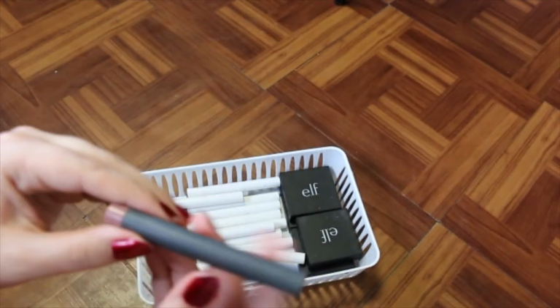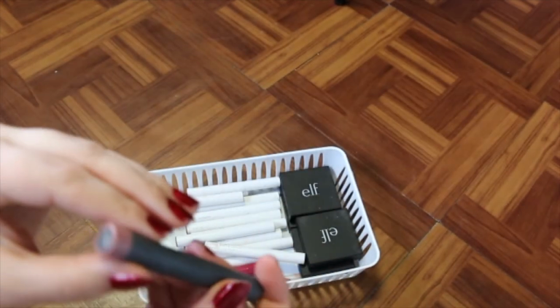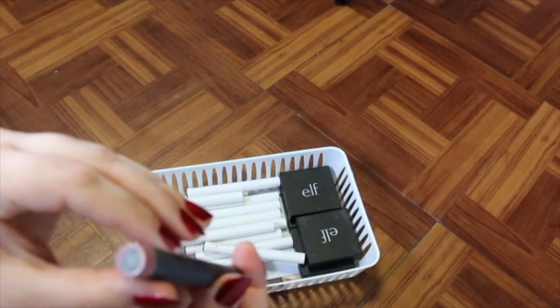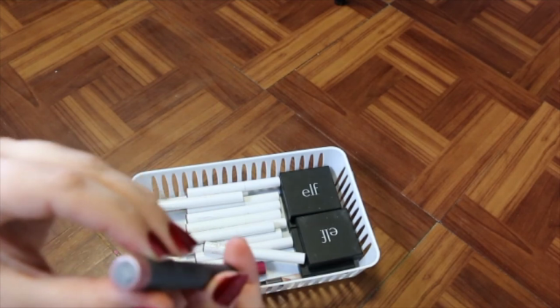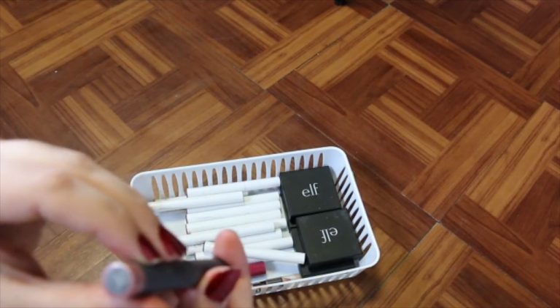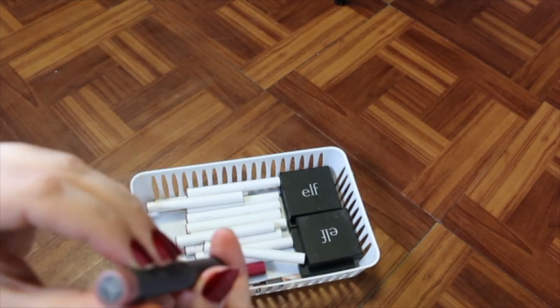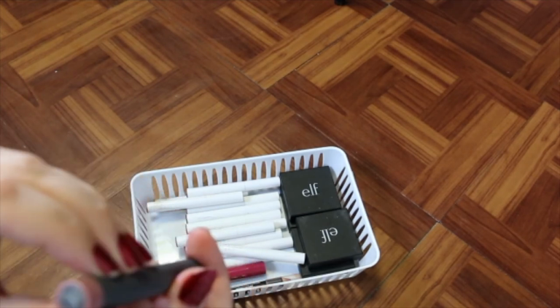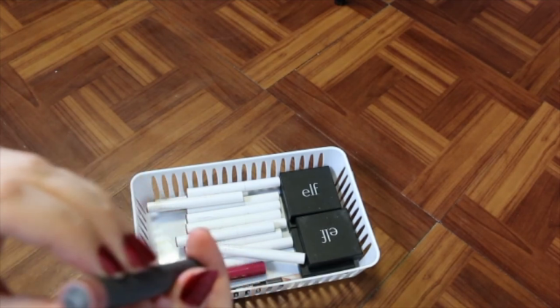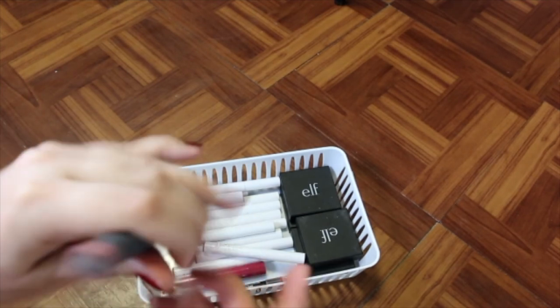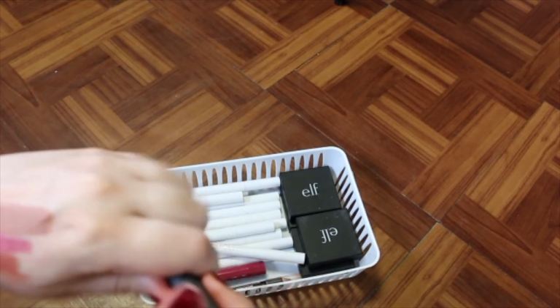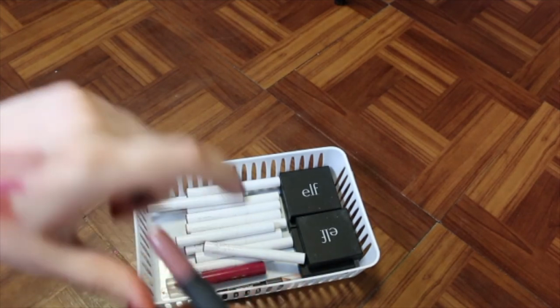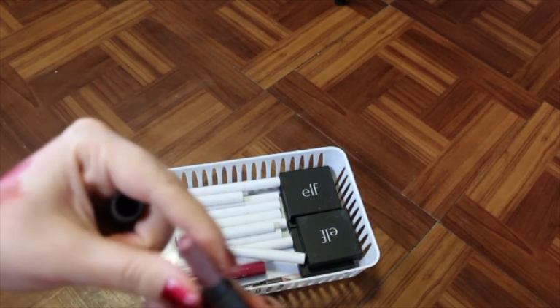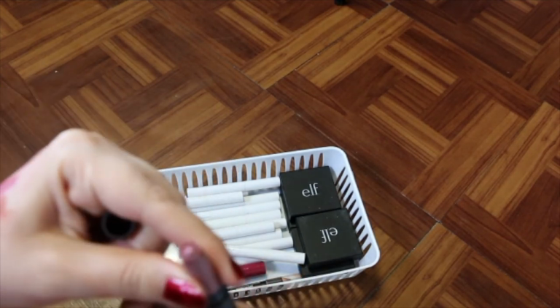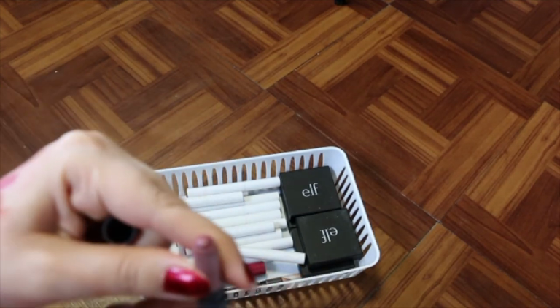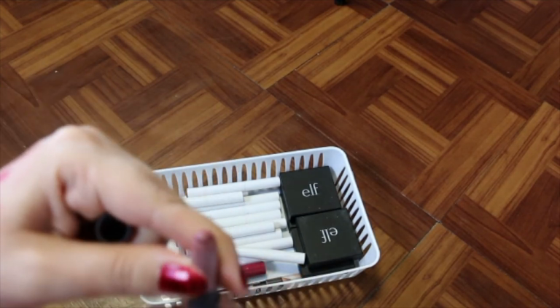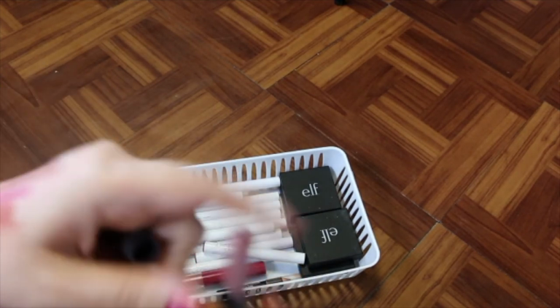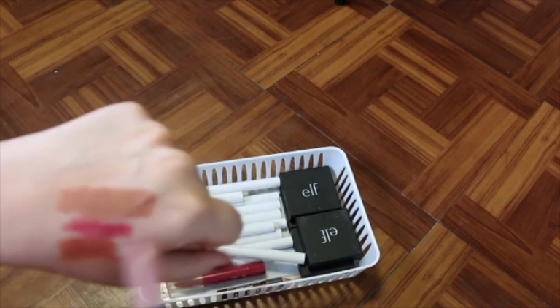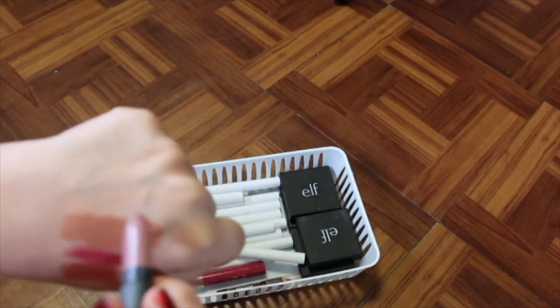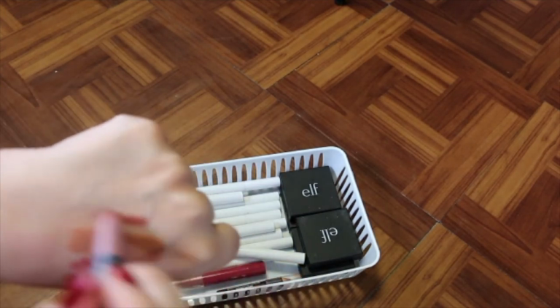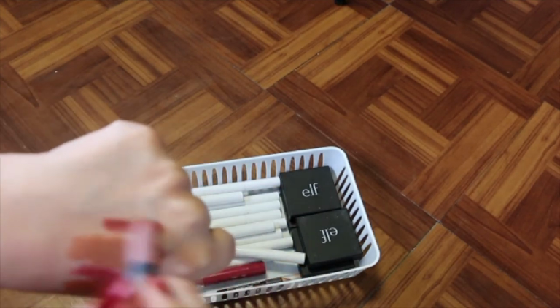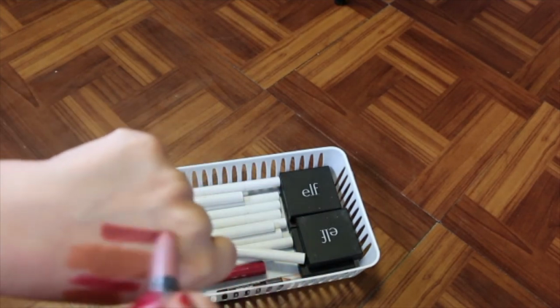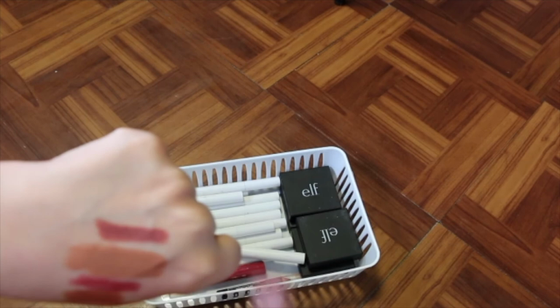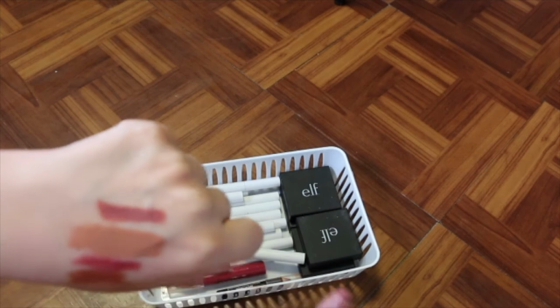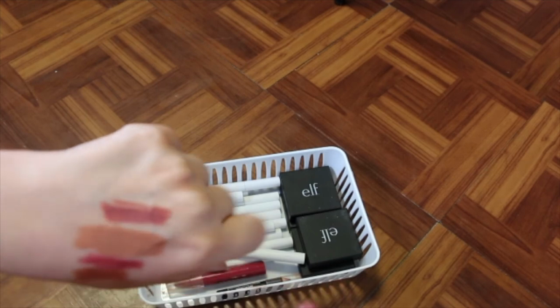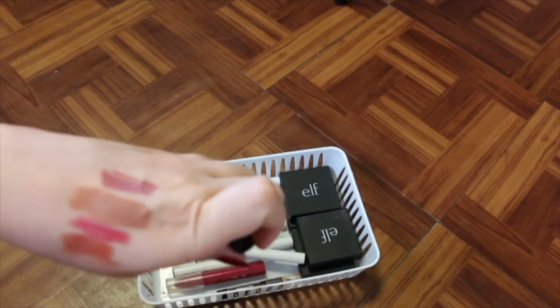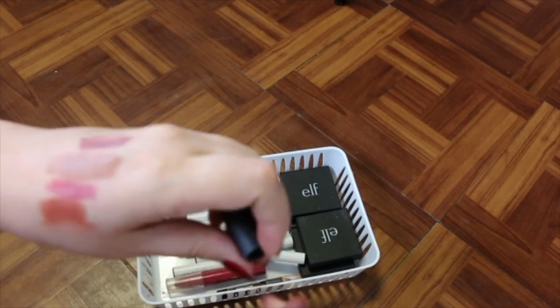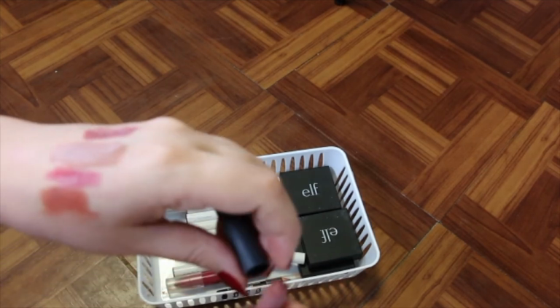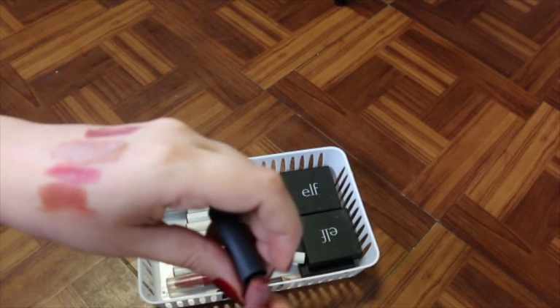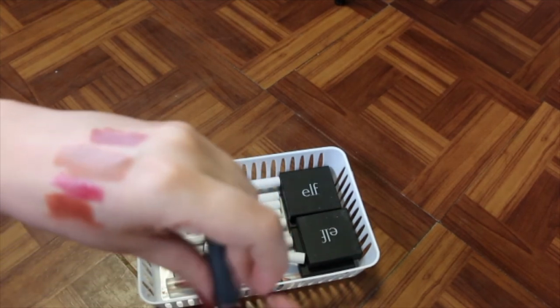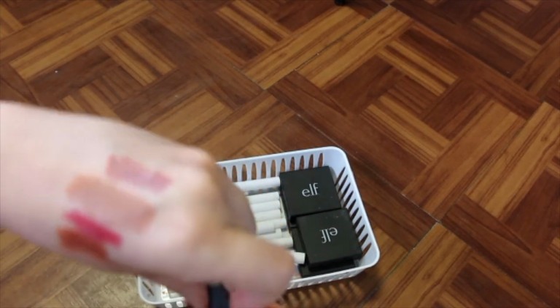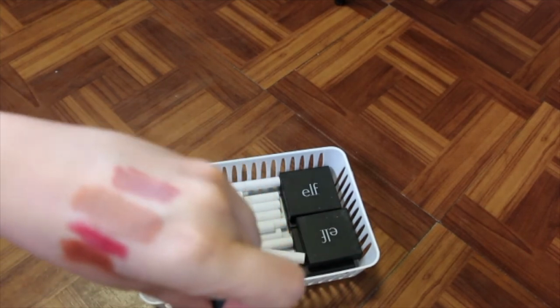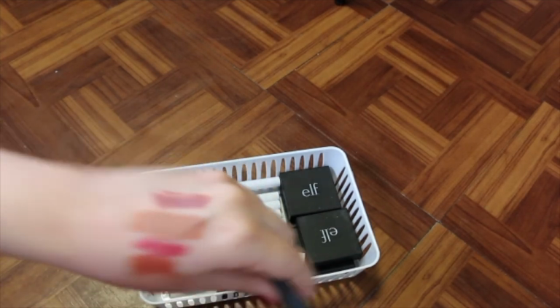I've got a Bite Beauty Matte Cream in Glace. I don't even know what that shade means. I think I'm going to get rid of this one because I never use it.